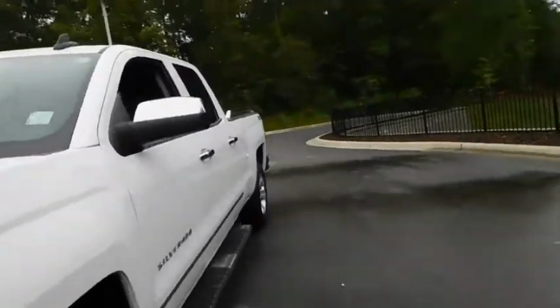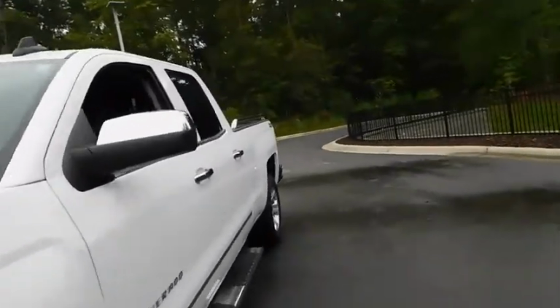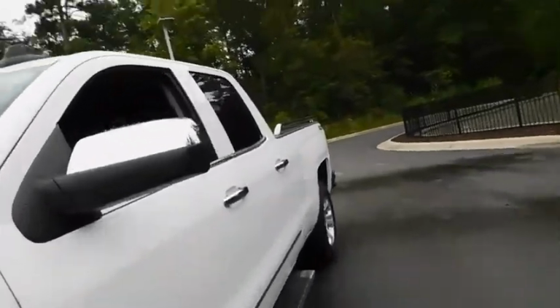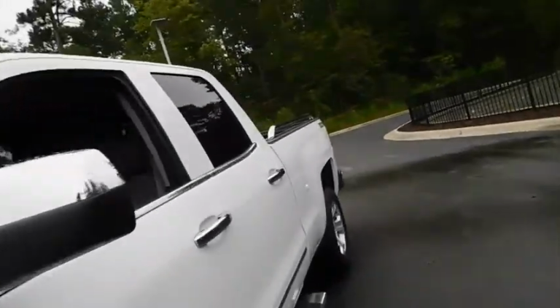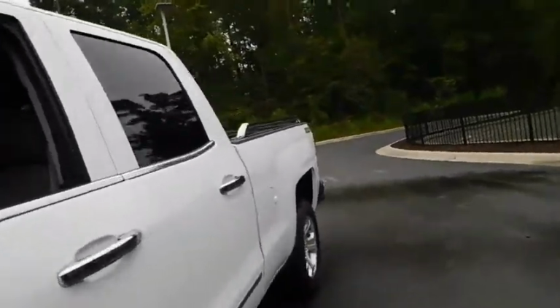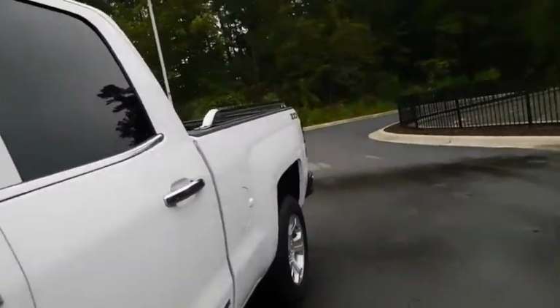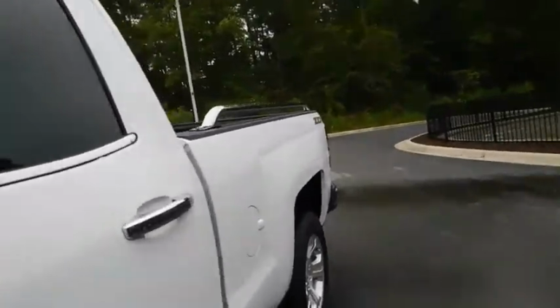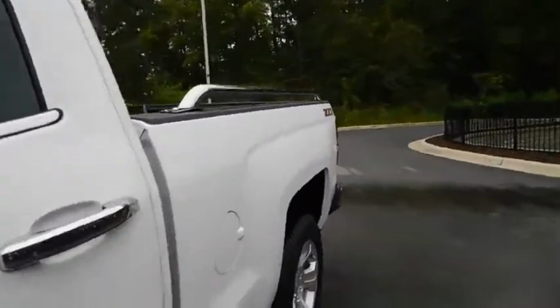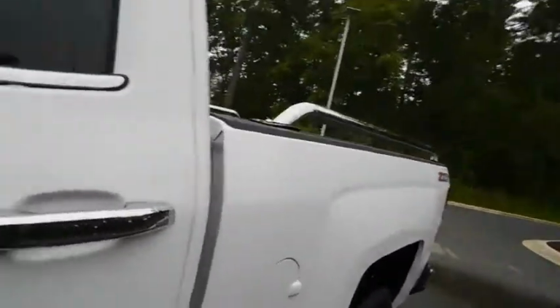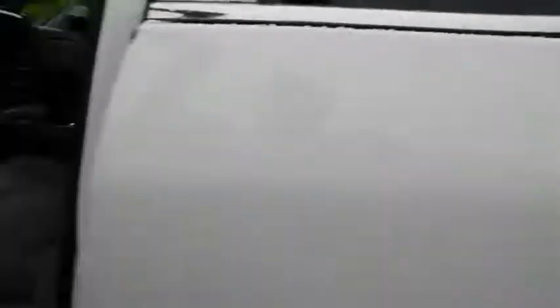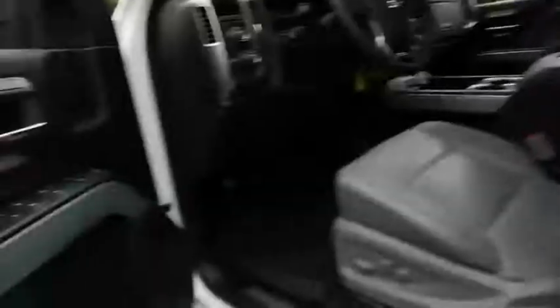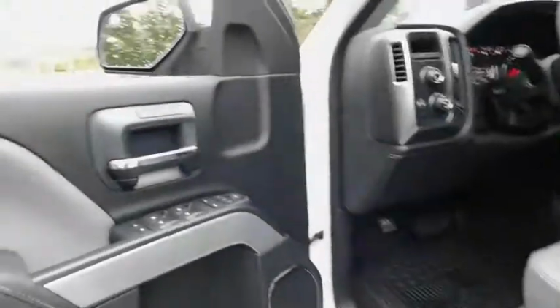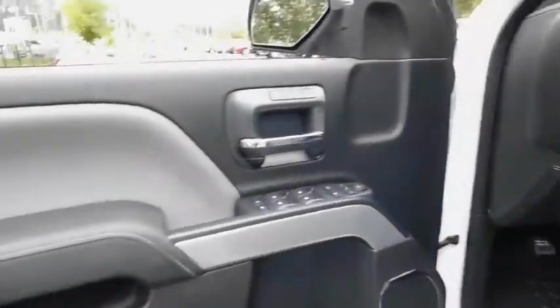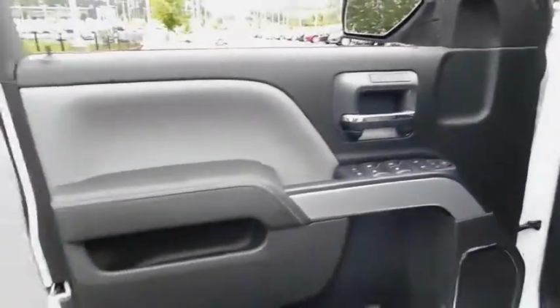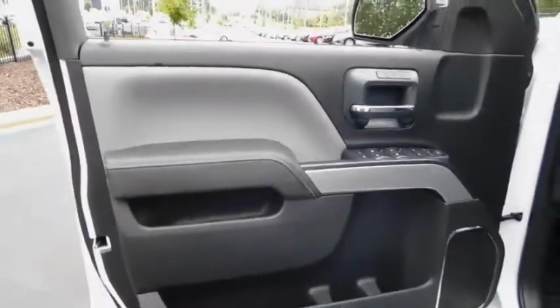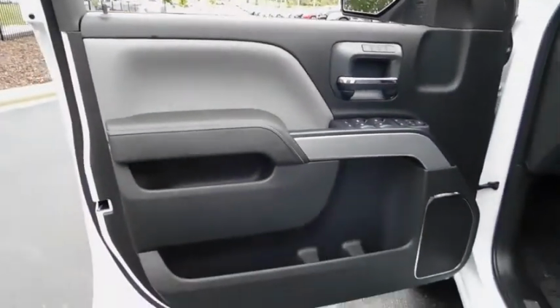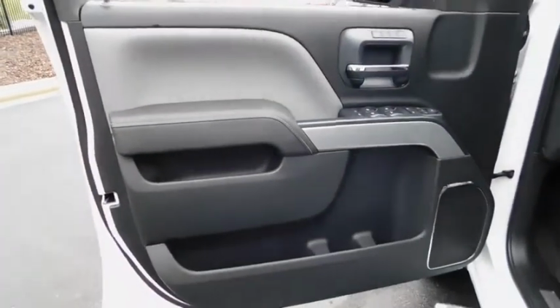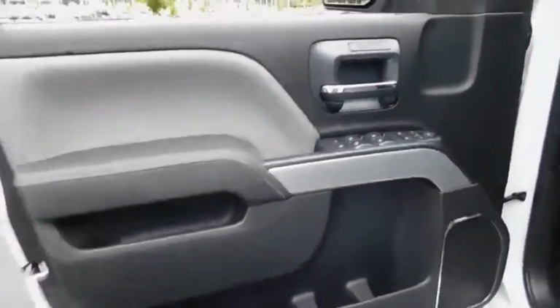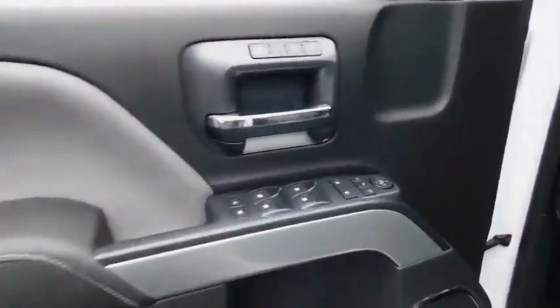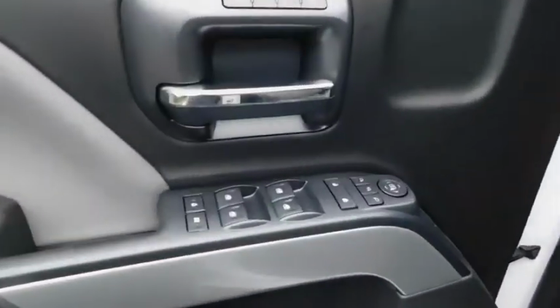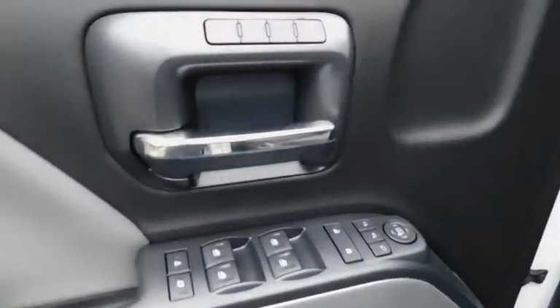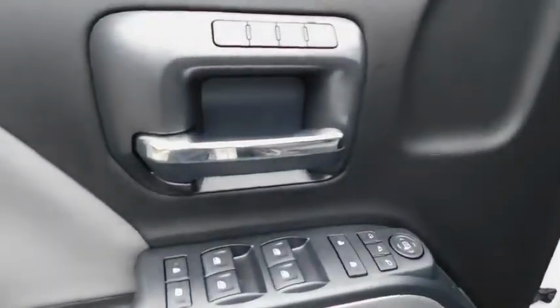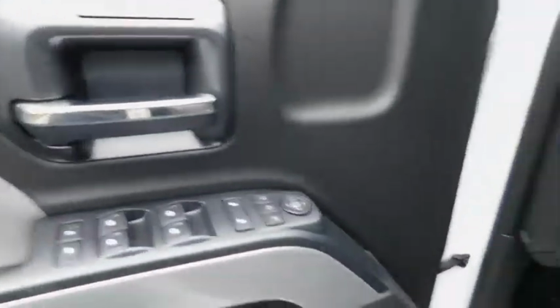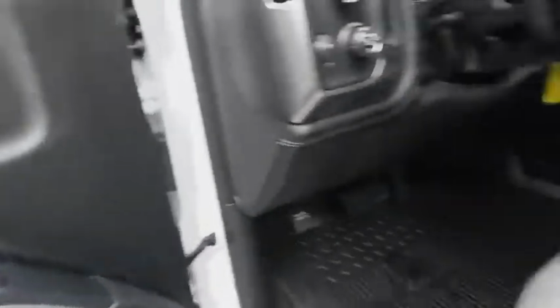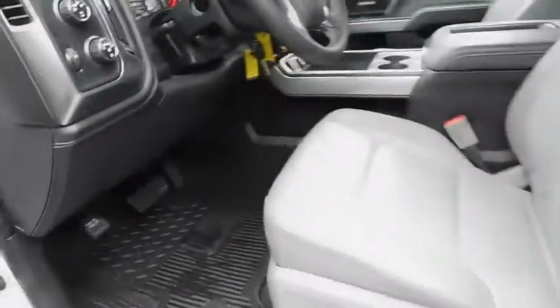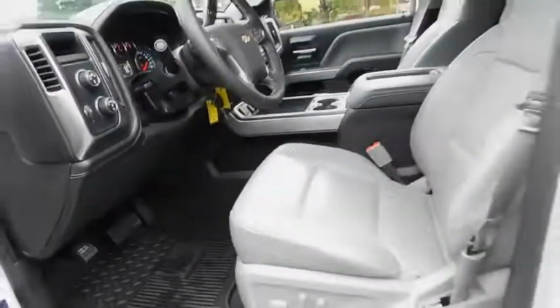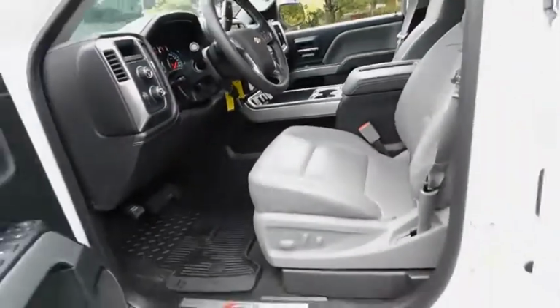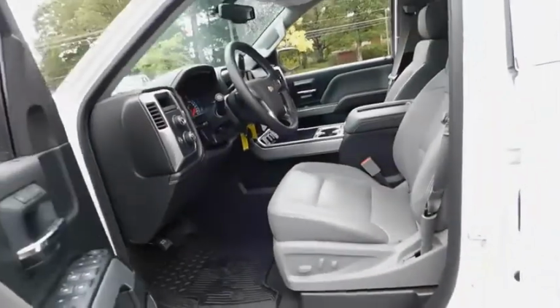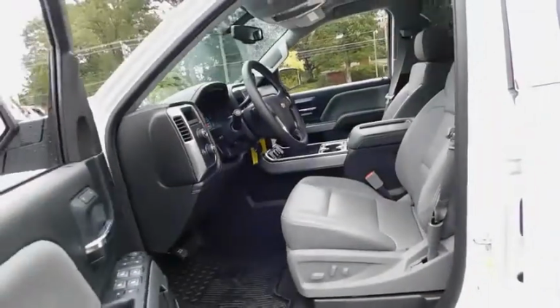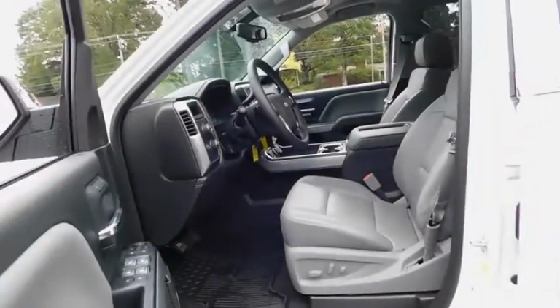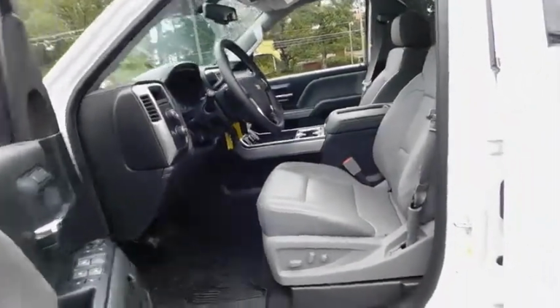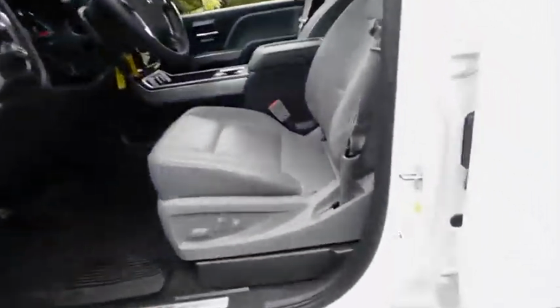Backup camera, keyless entry, power passenger seat, remote engine start, four-wheel drive, leather-wrapped steering wheel, driver lumbar, power steering, adjustable steering wheel, cruise control.